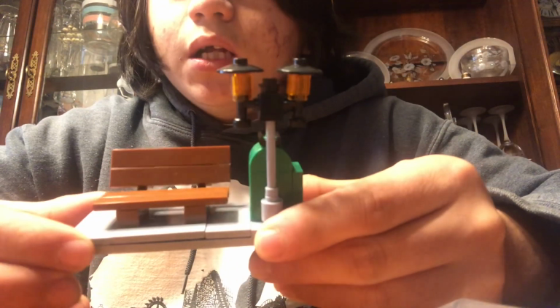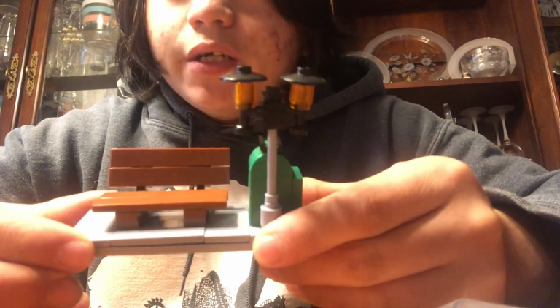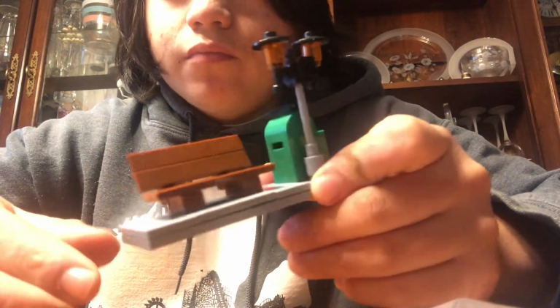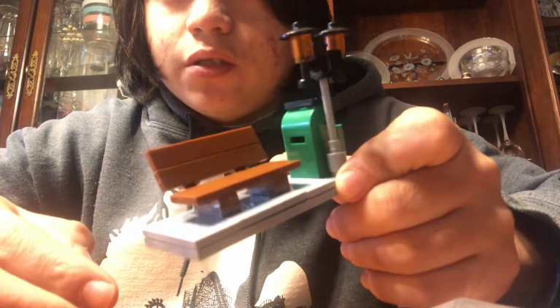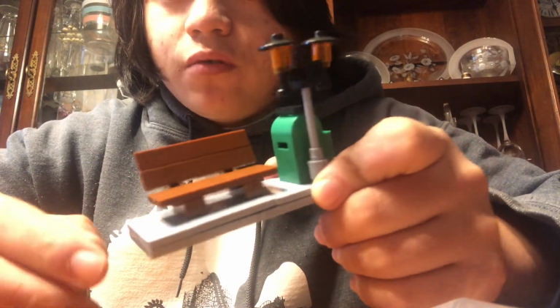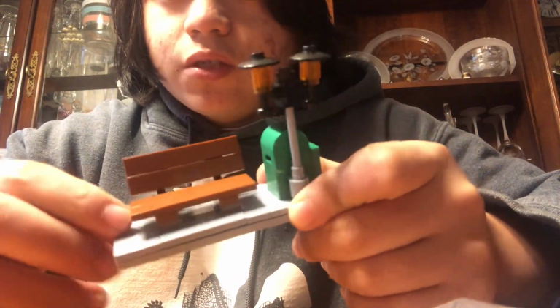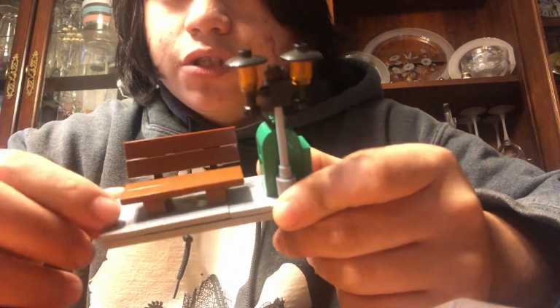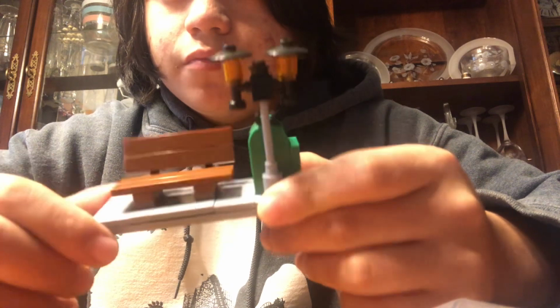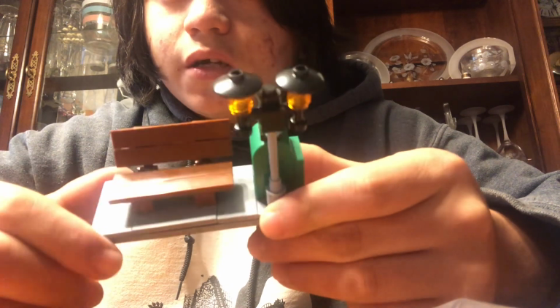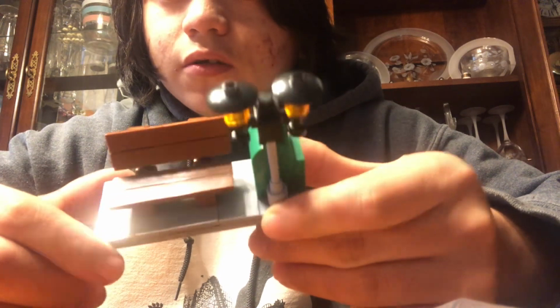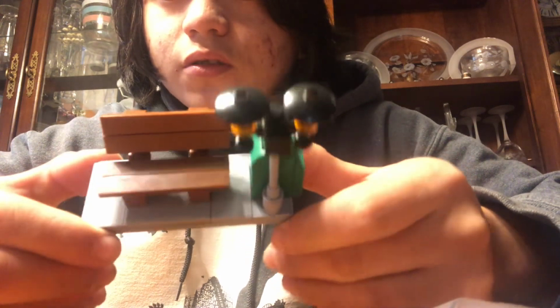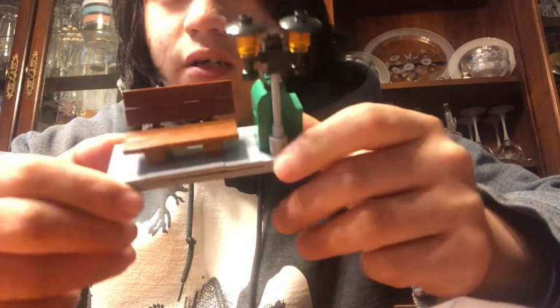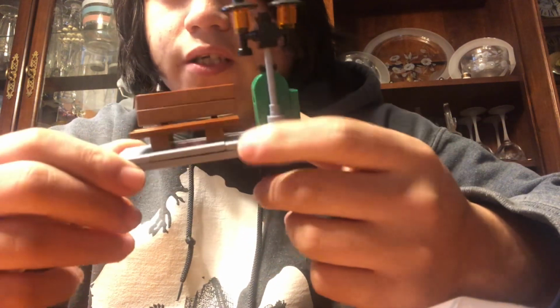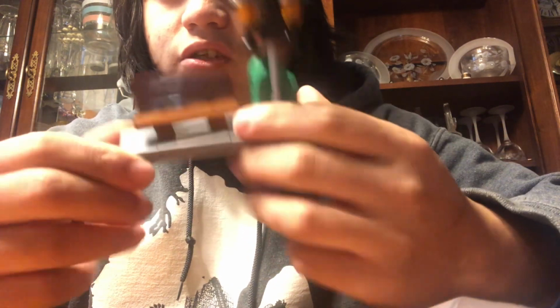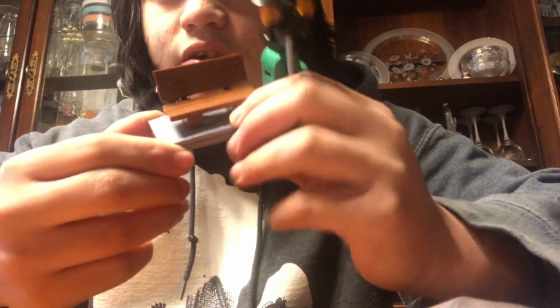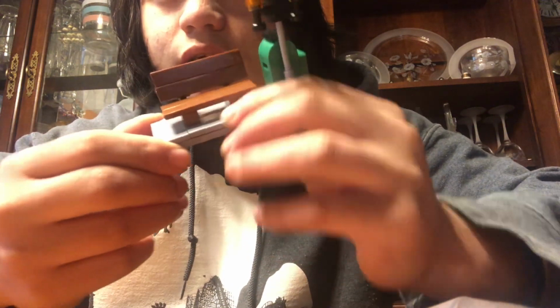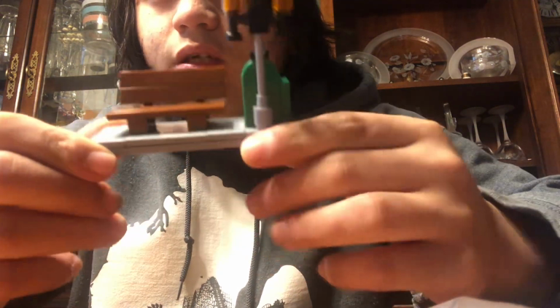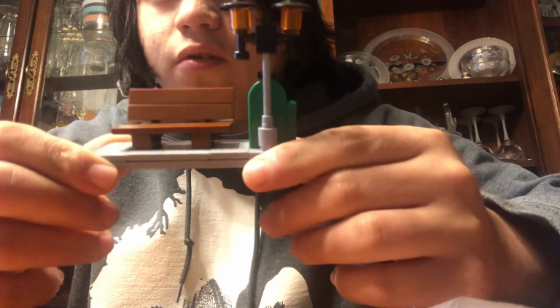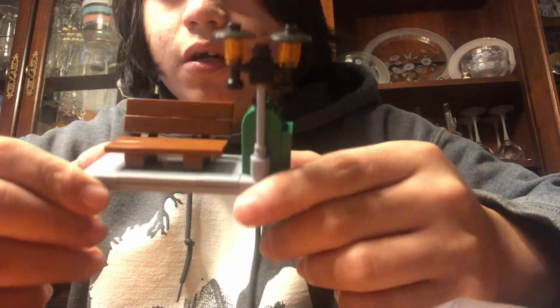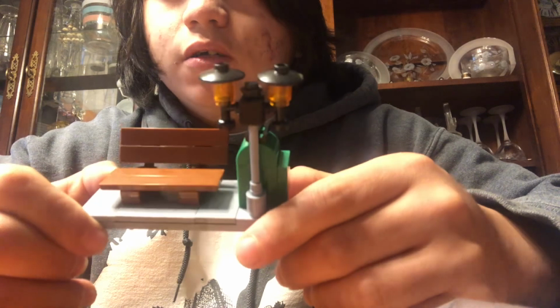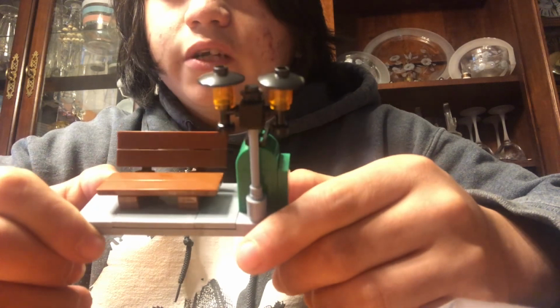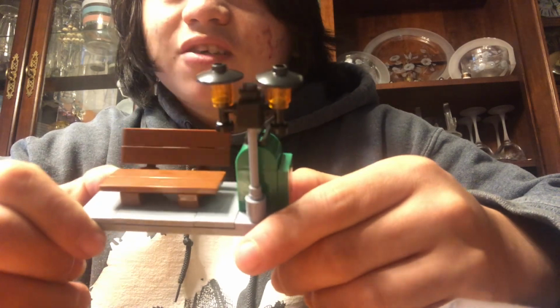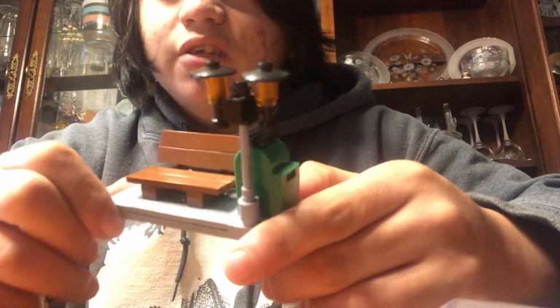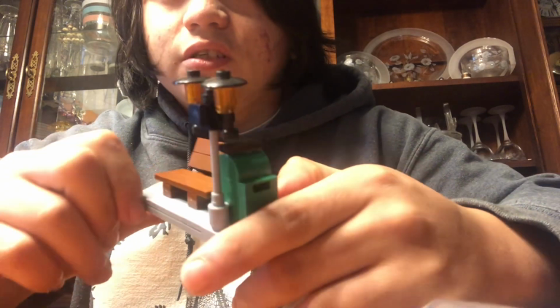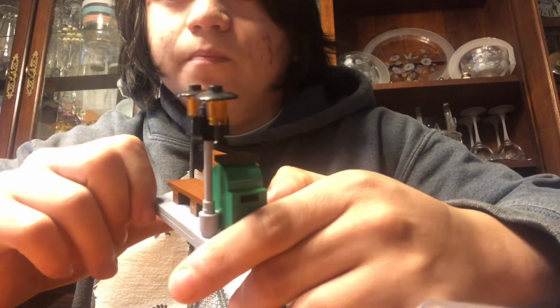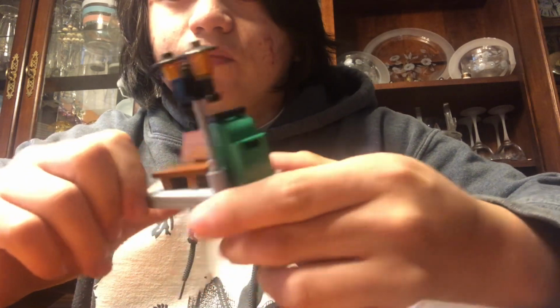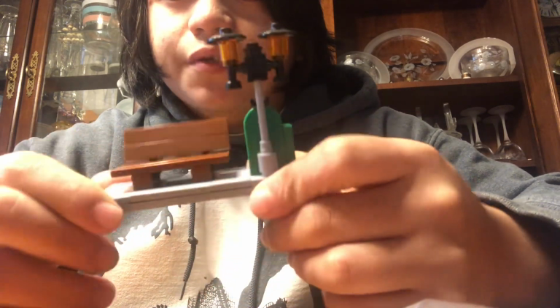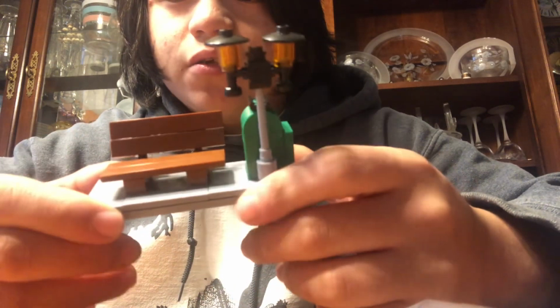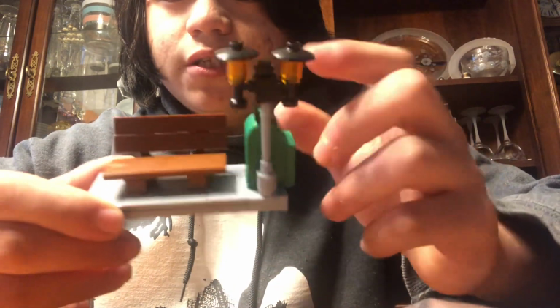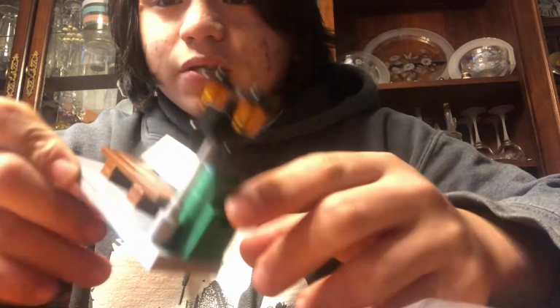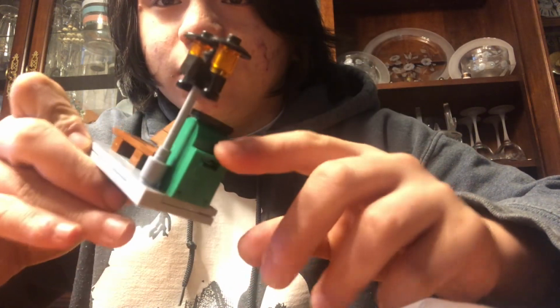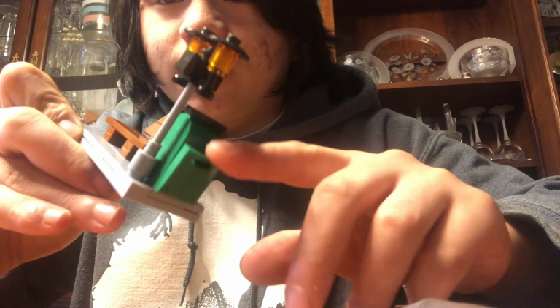But yep, there you go, so there's not much to it. It's got a gray concrete ground, a little street lamp and a little mailbox.